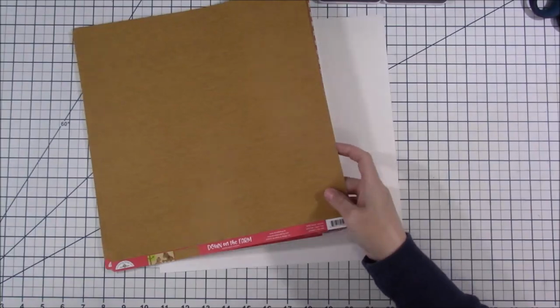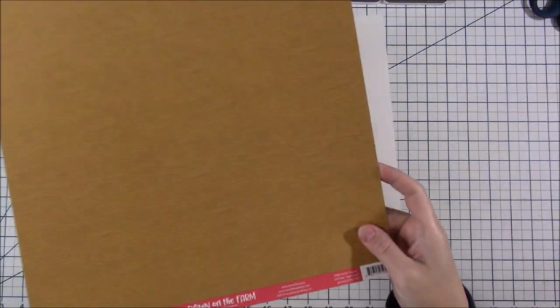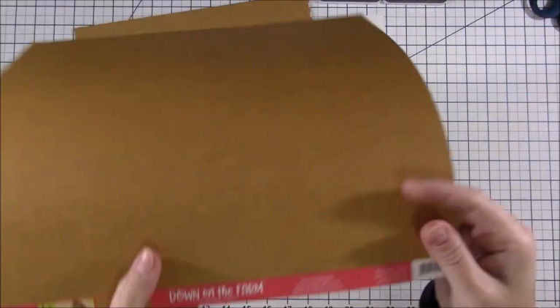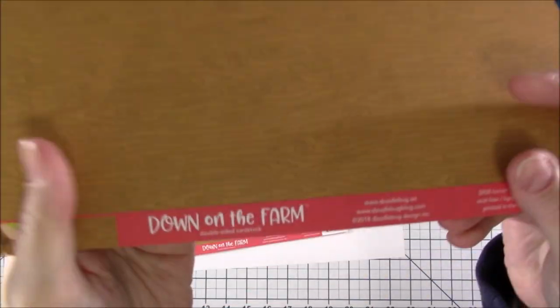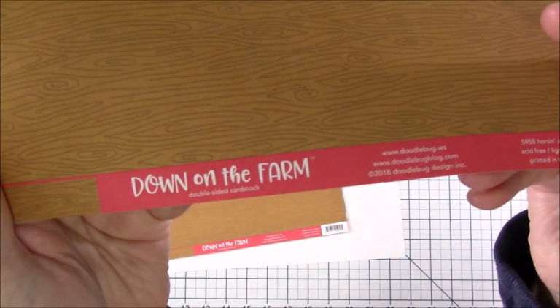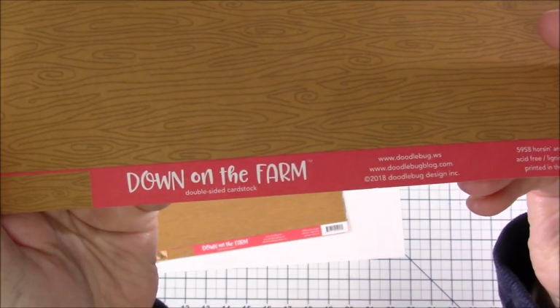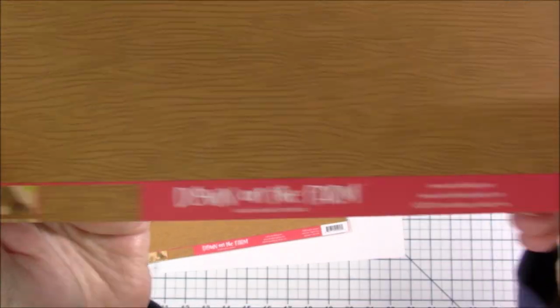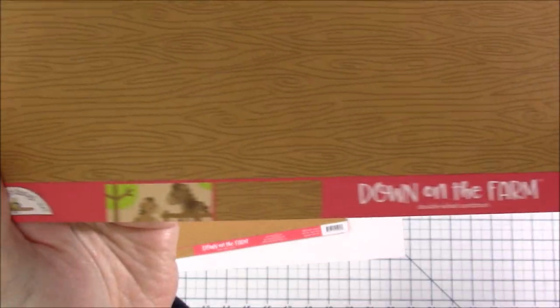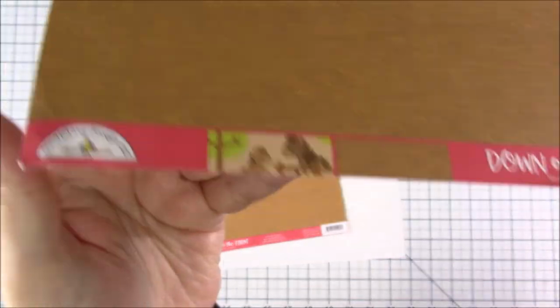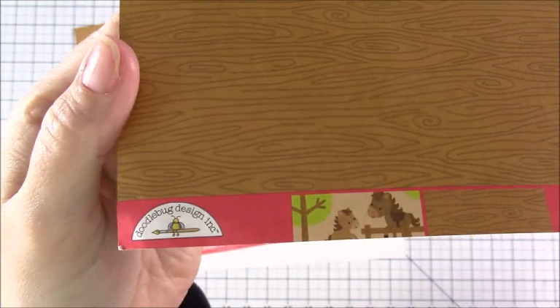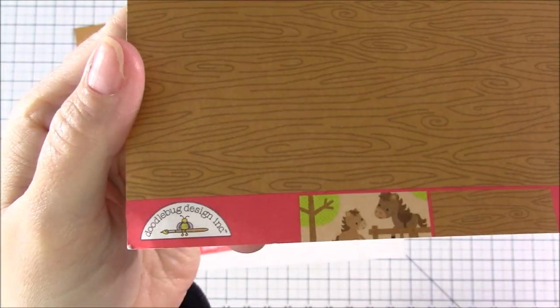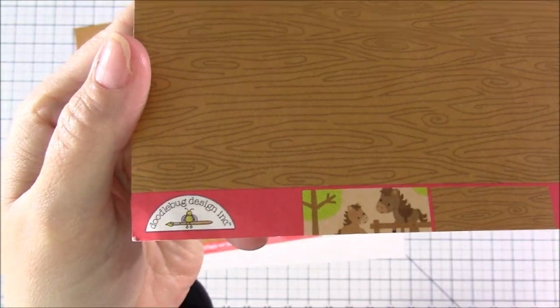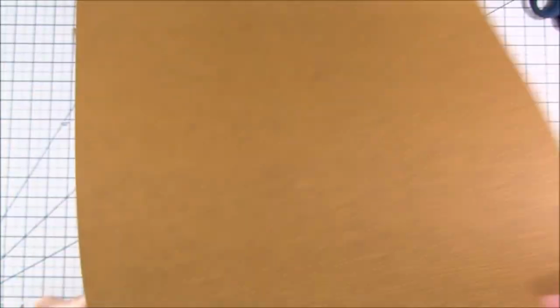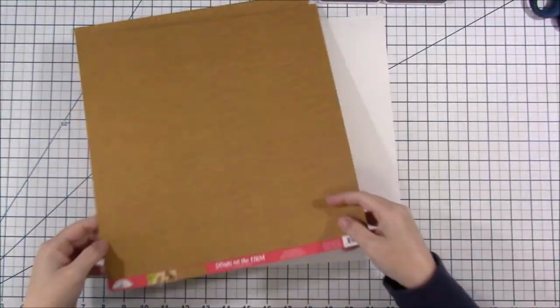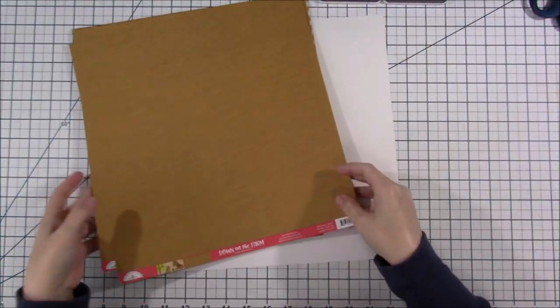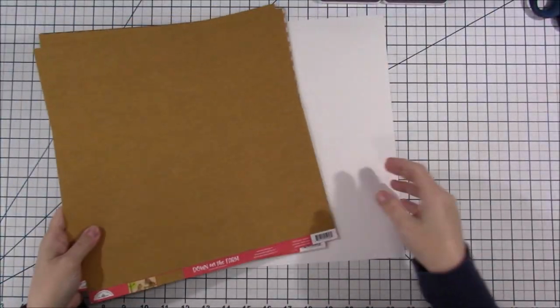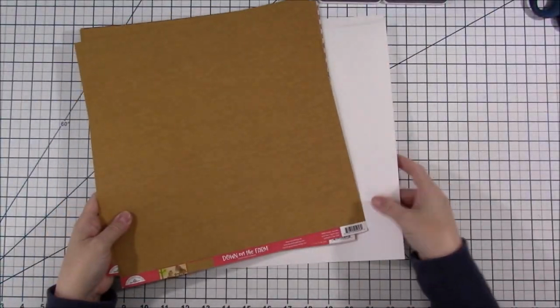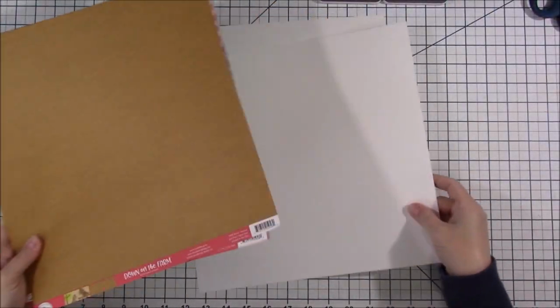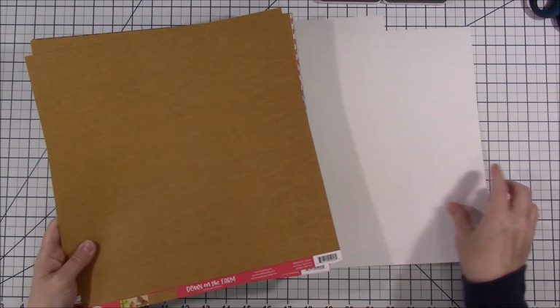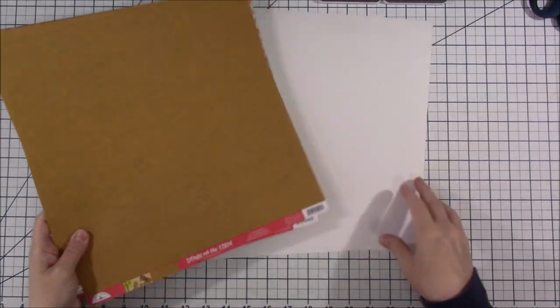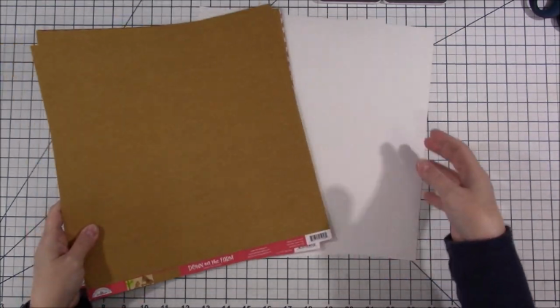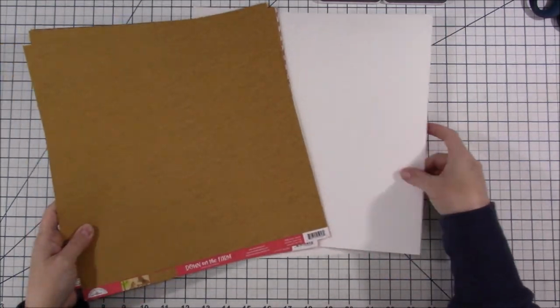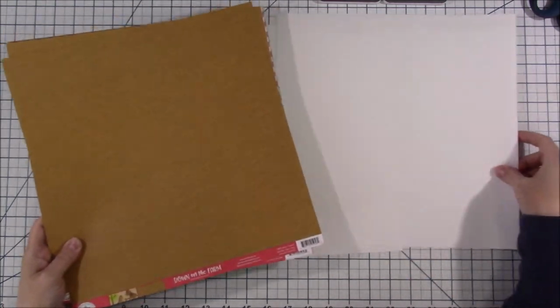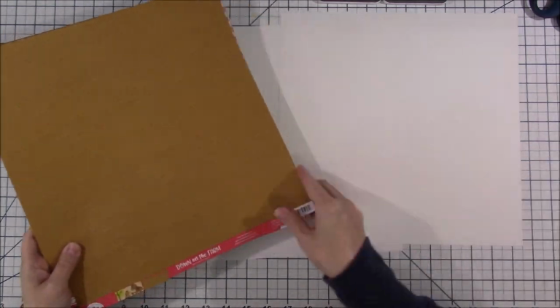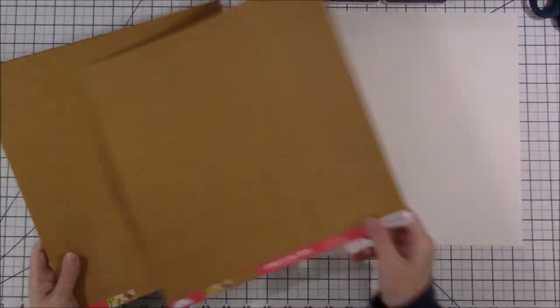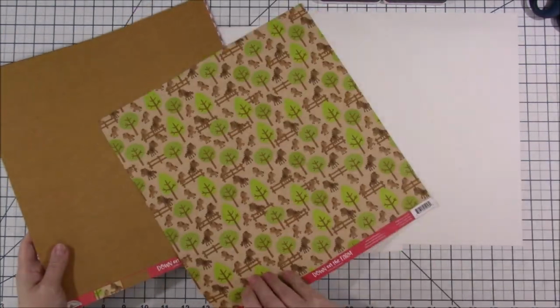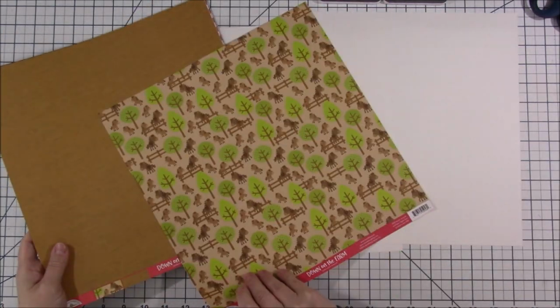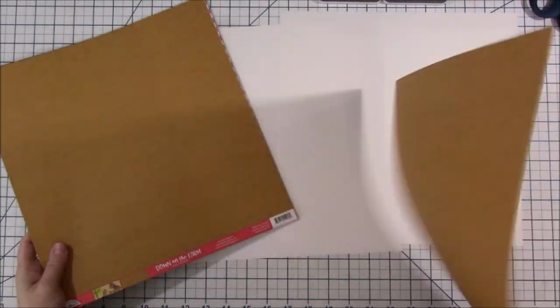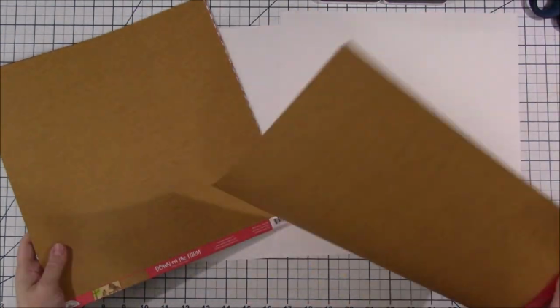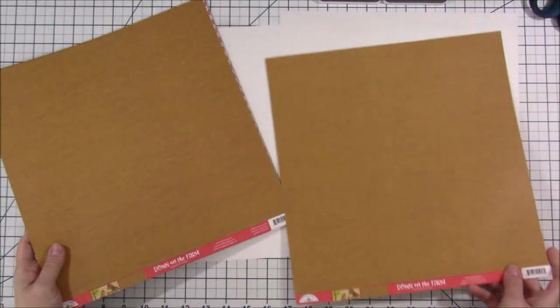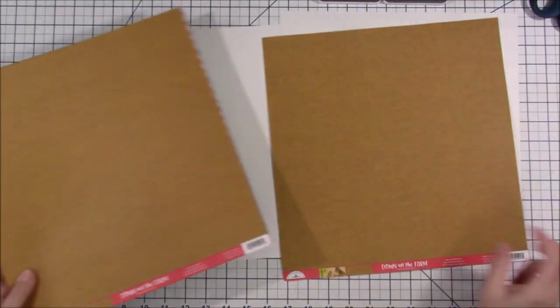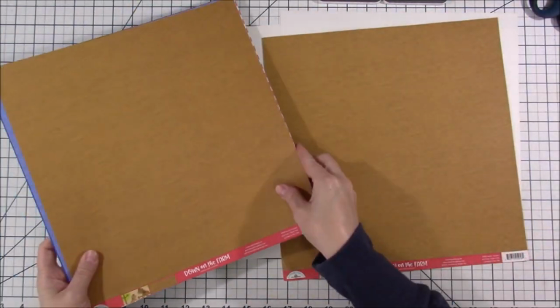Hi everyone! Welcome back to another scrapbook layout video. Today I am making another layout using the Down on the Farm collection.